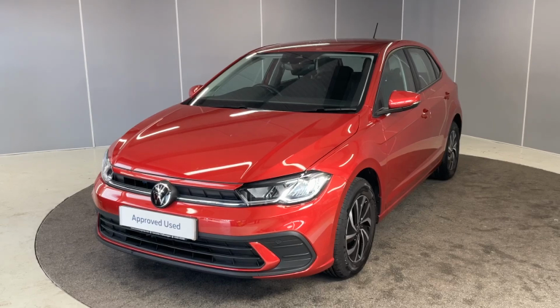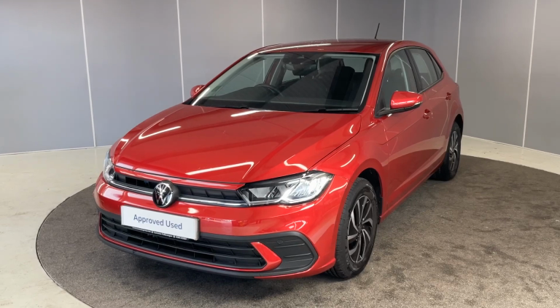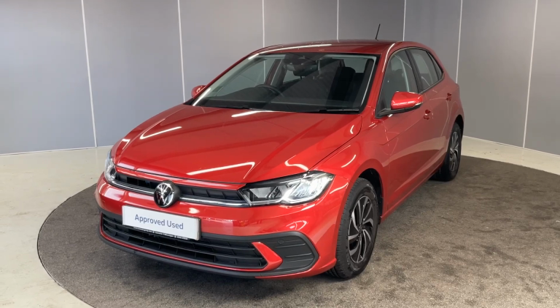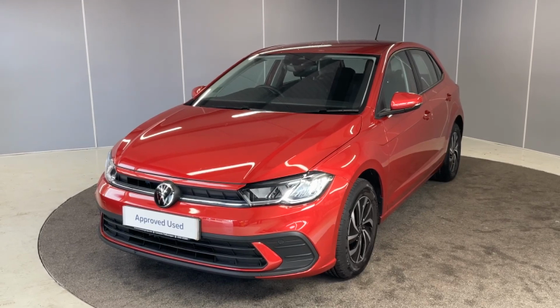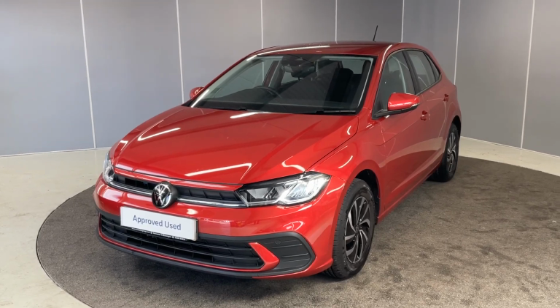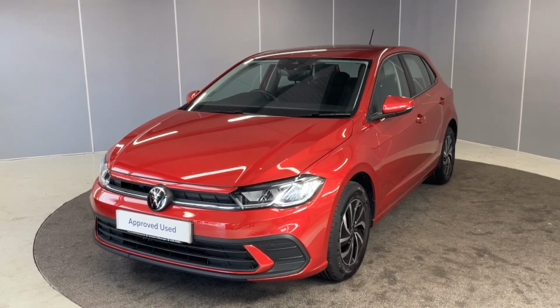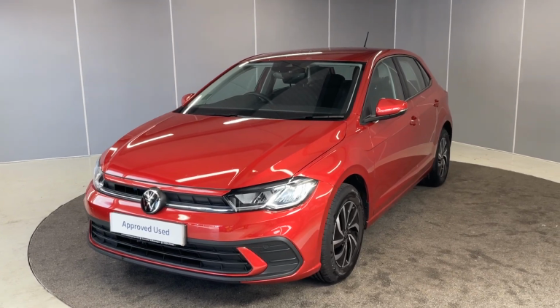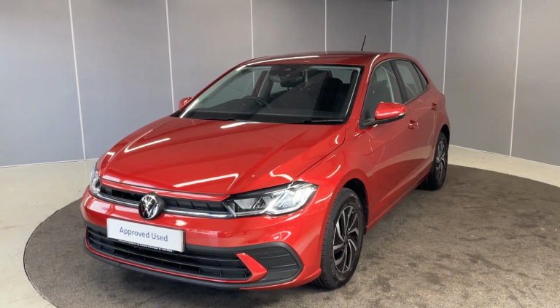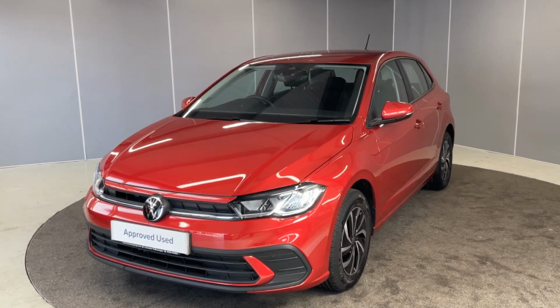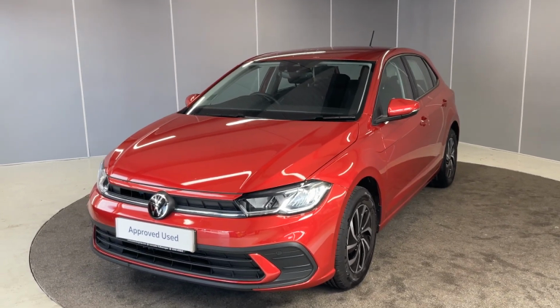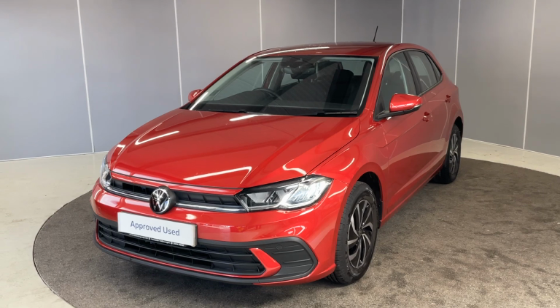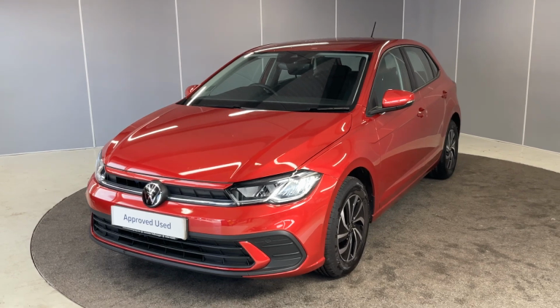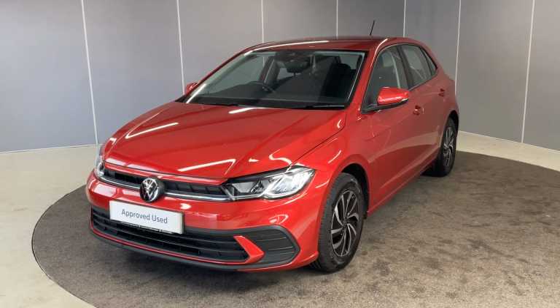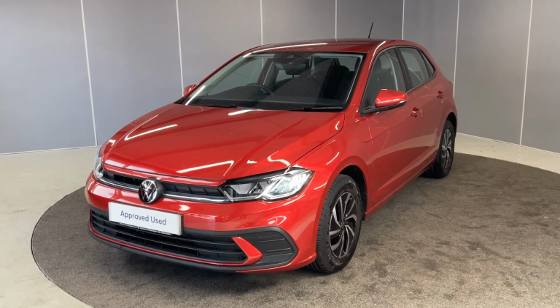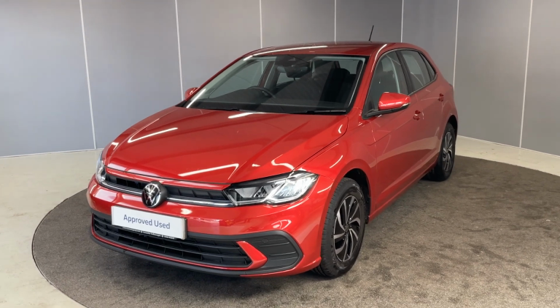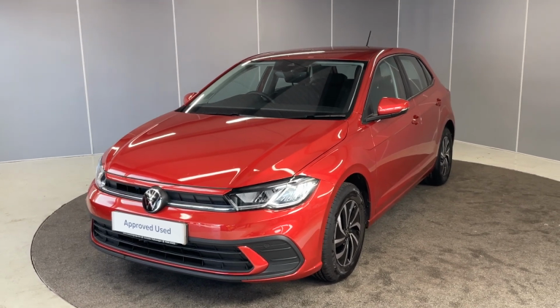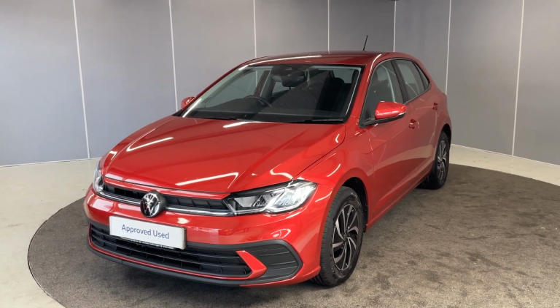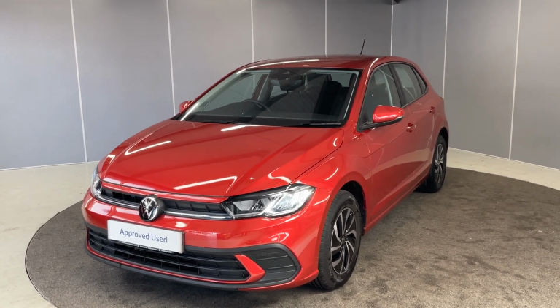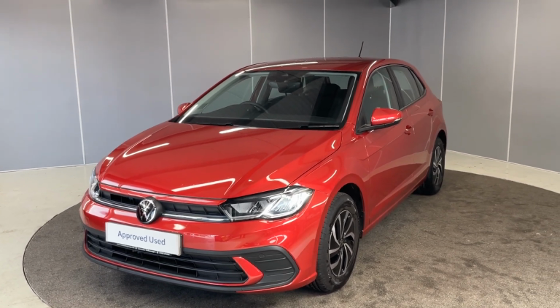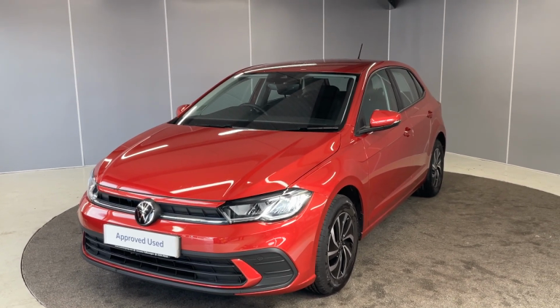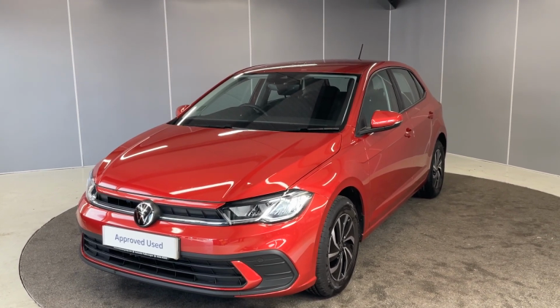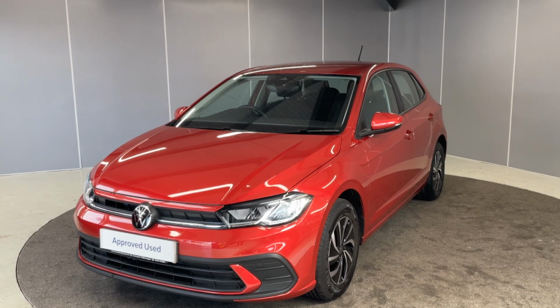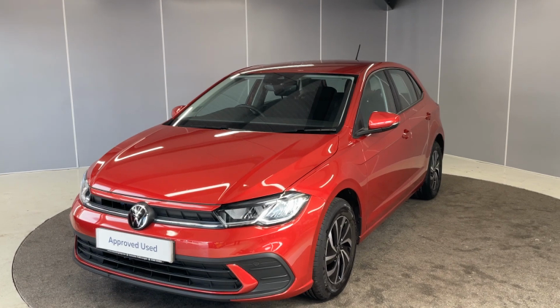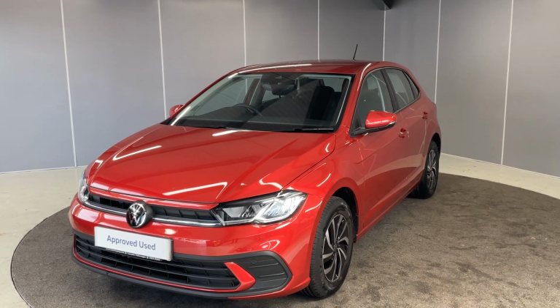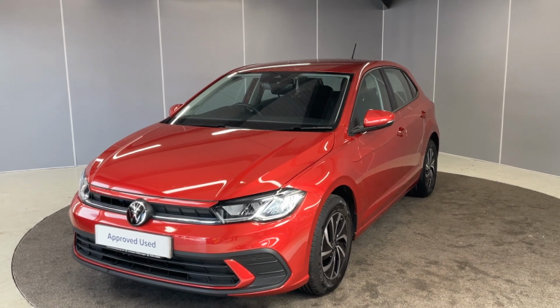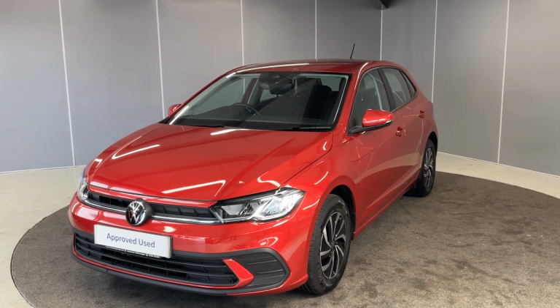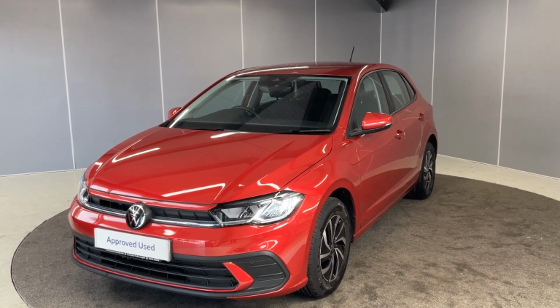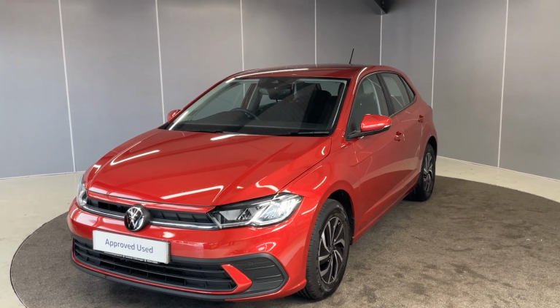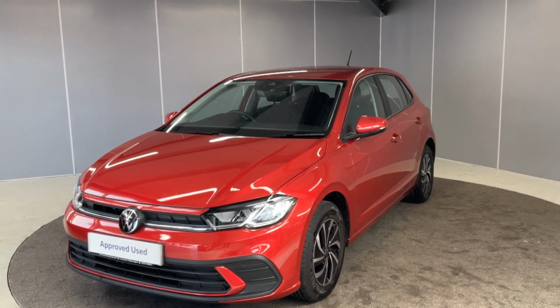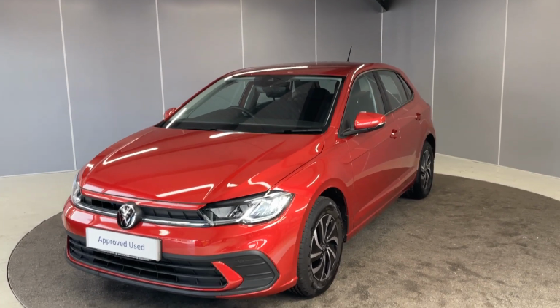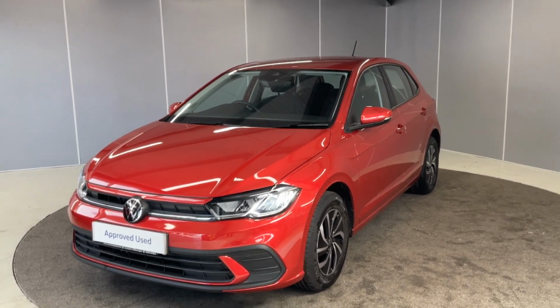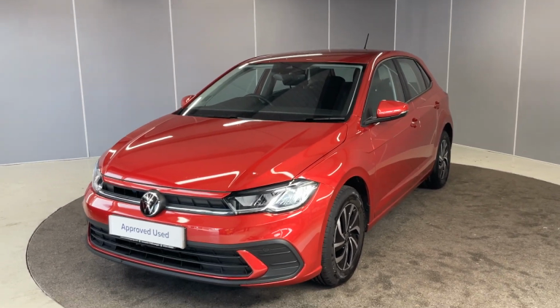Hi guys, welcome back to WorldCast of Volkswagen. My name's Lewis. Today I'm going to give you a little walk-around video of this lovely 2023 73 plate Volkswagen Polo Live. This is a 1 litre TSI engine with a manual transmission, finished in King's Red Metallic.